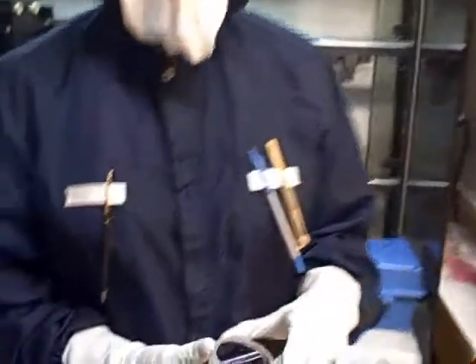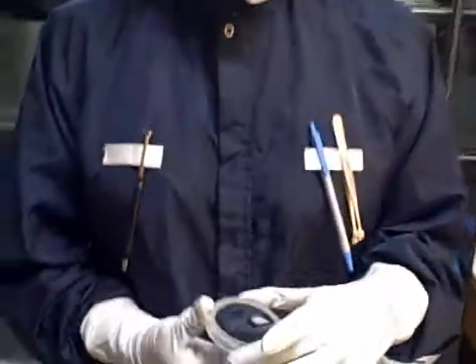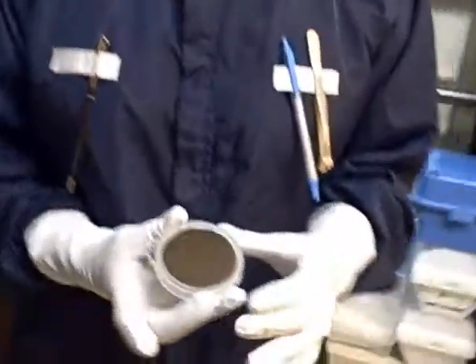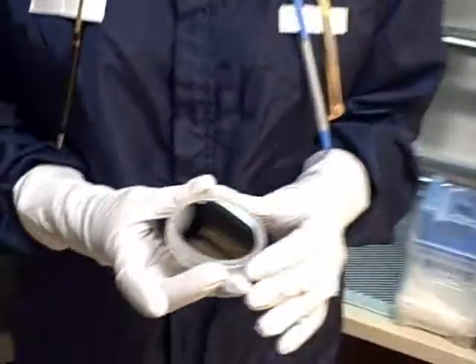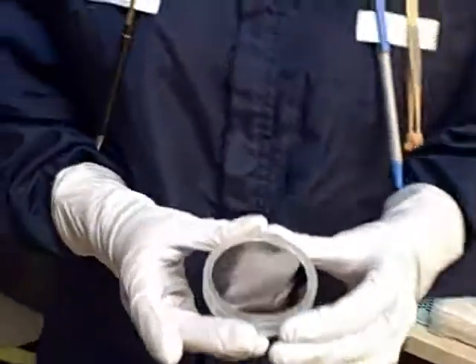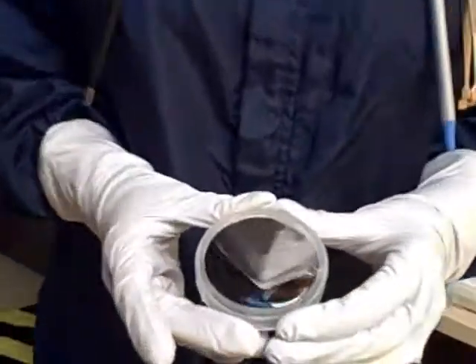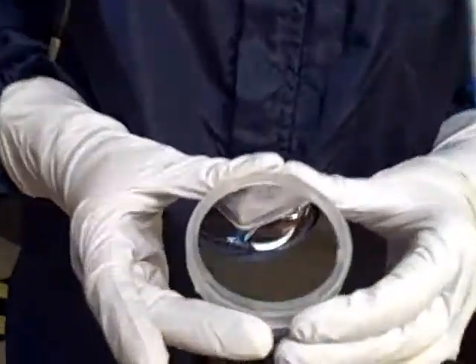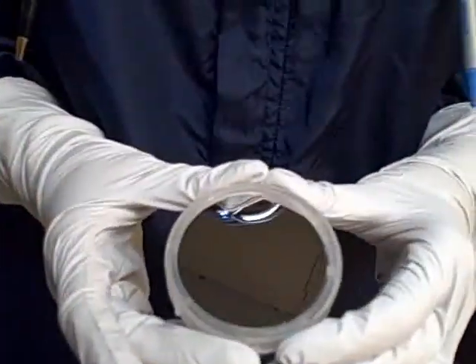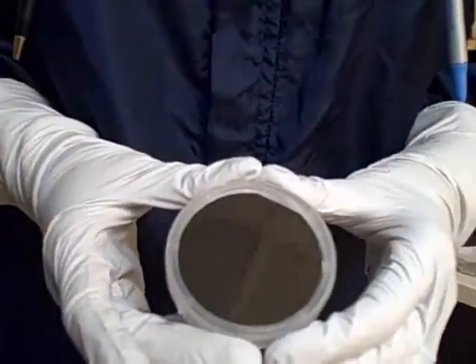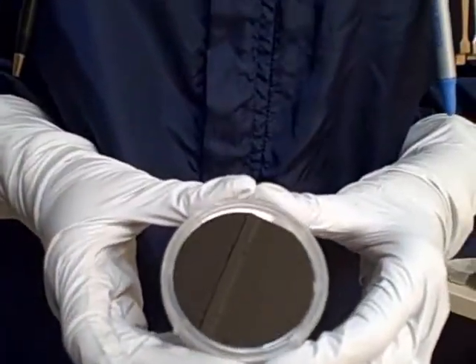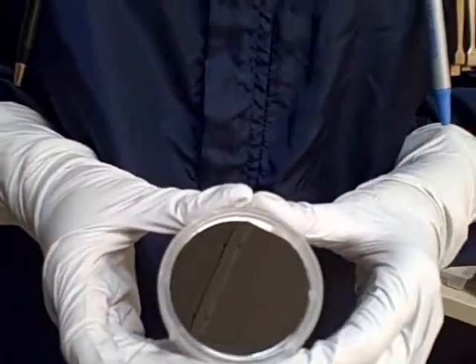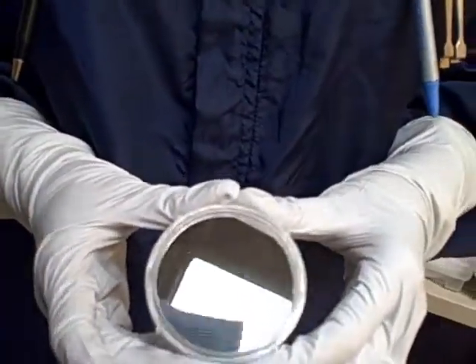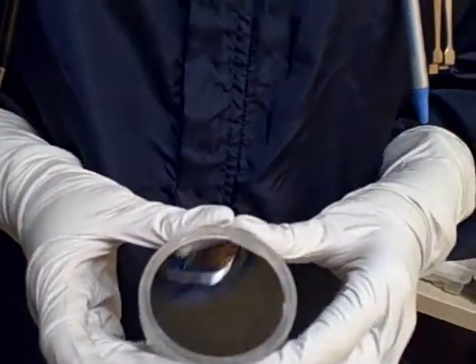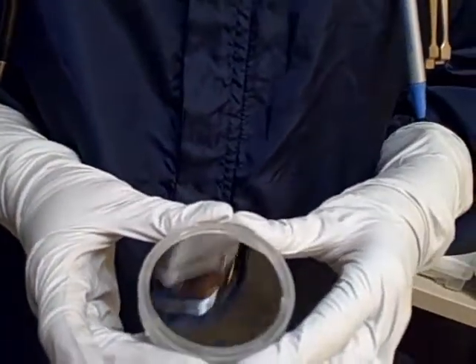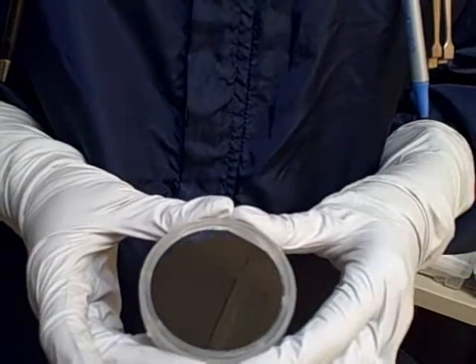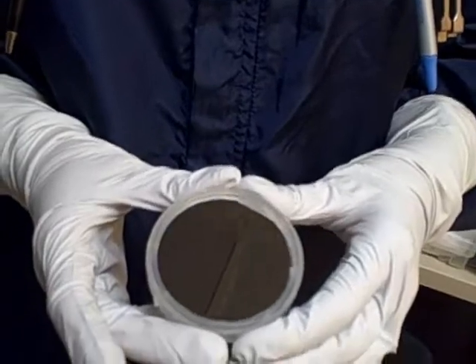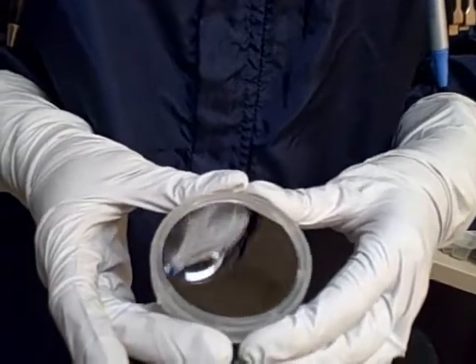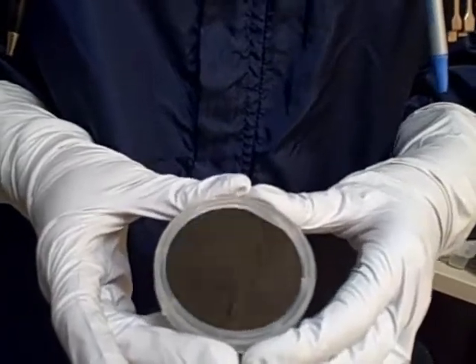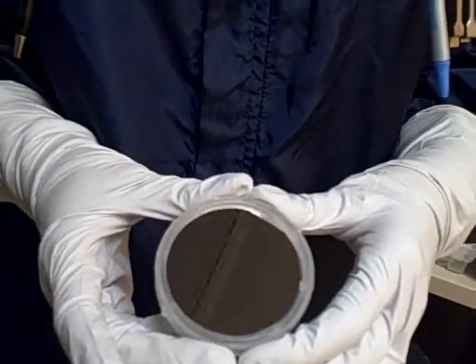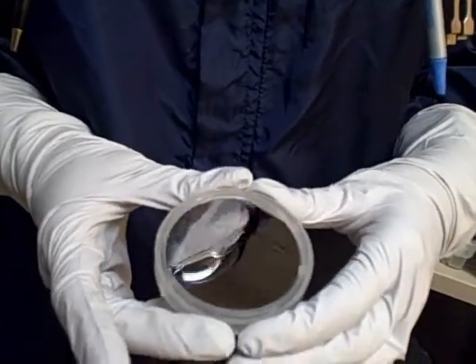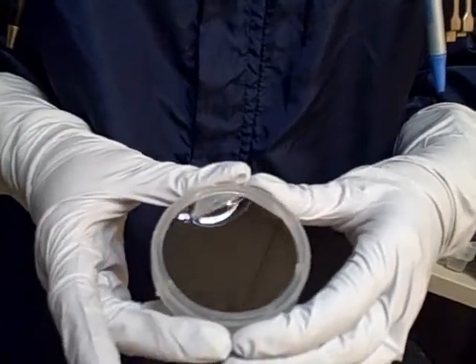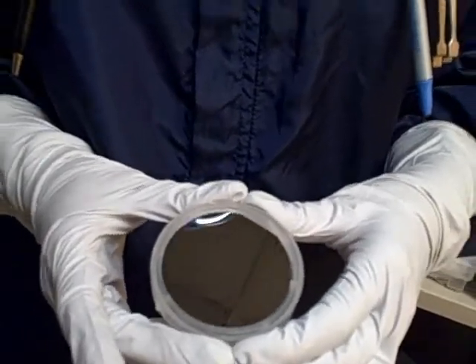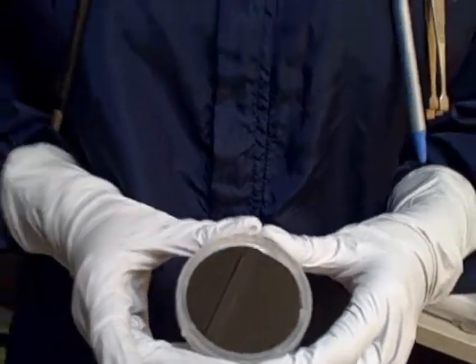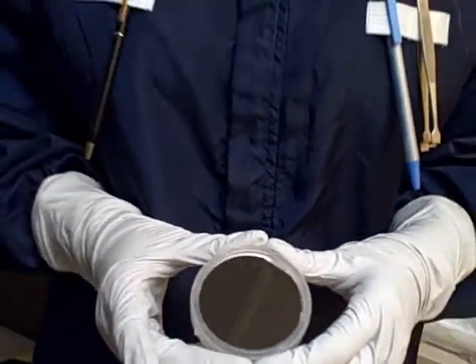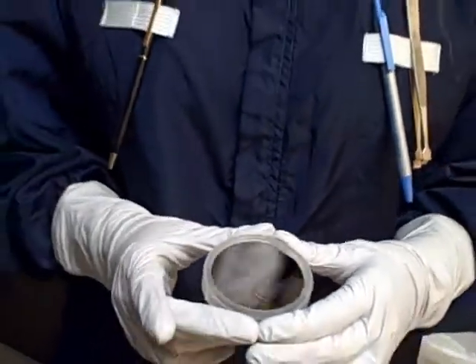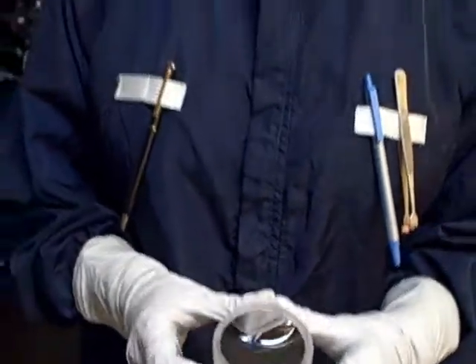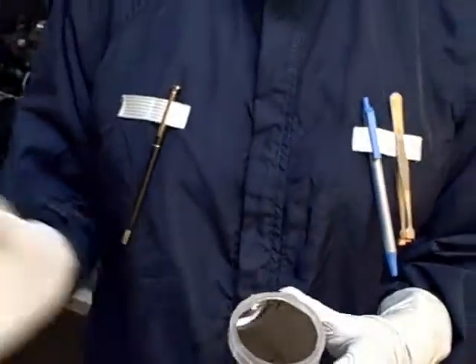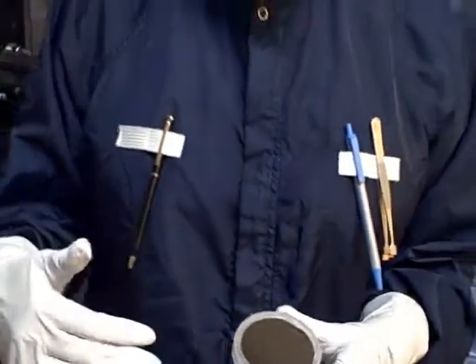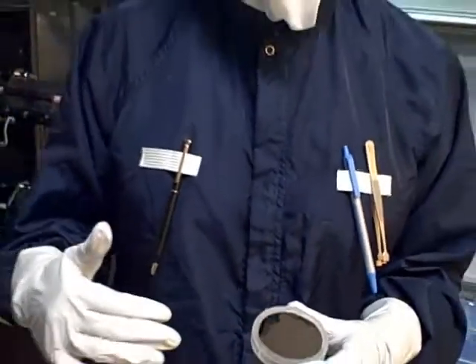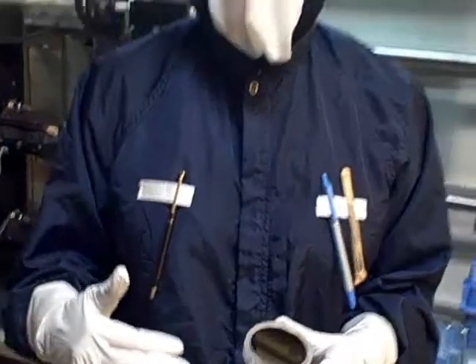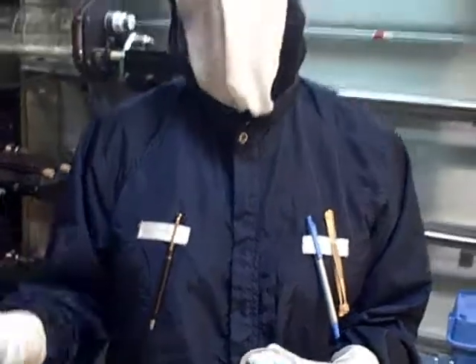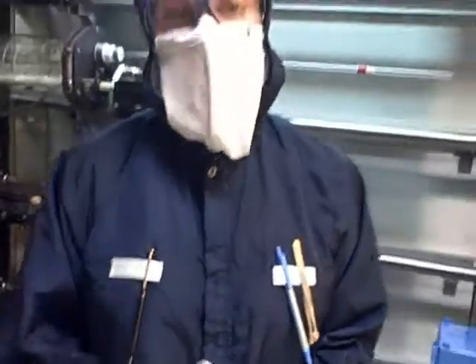Here I have a silicon wafer similar to what solar cells are made of. You can see that light is reflected from the surface, and this light that's reflected then can't be used by the device and is lost.